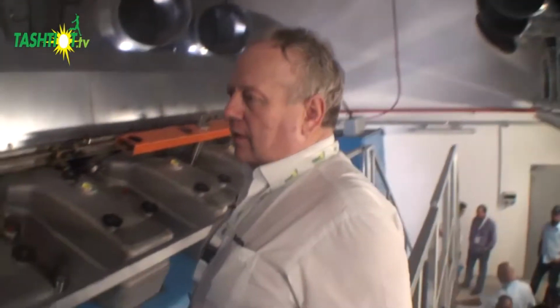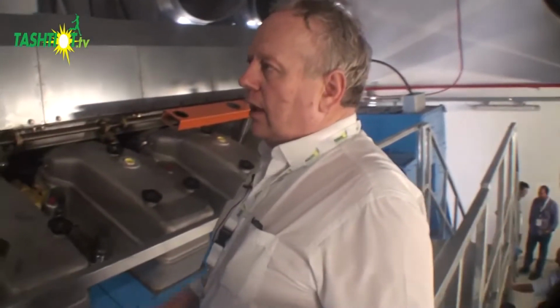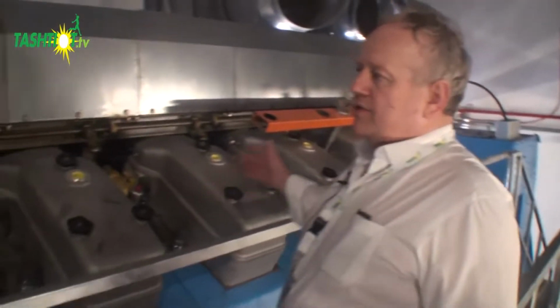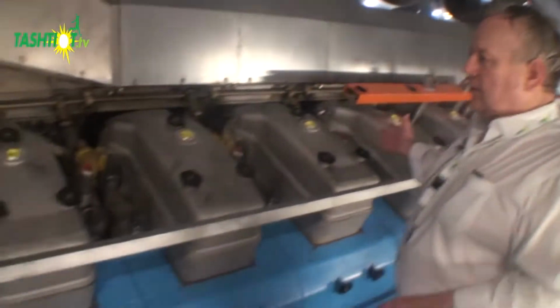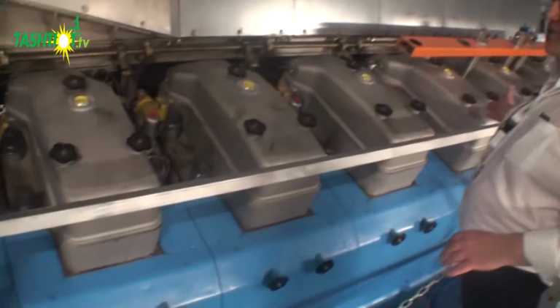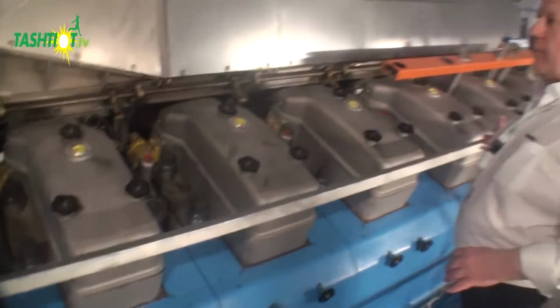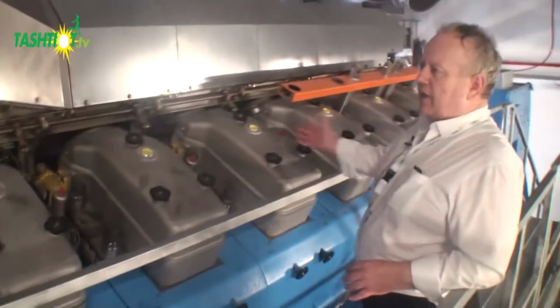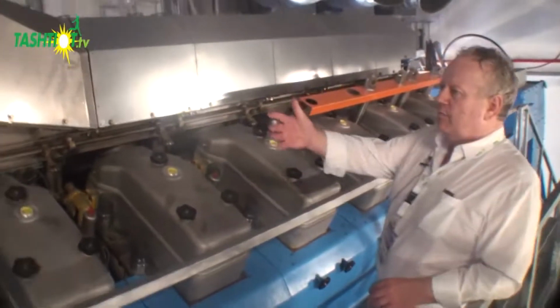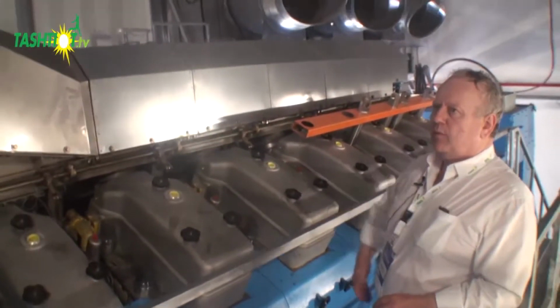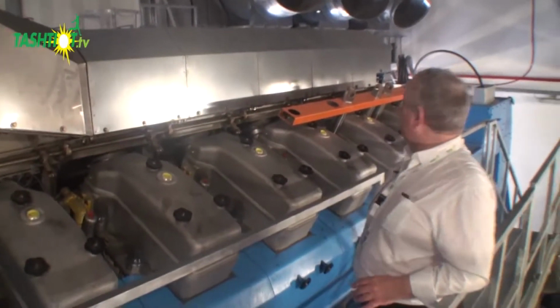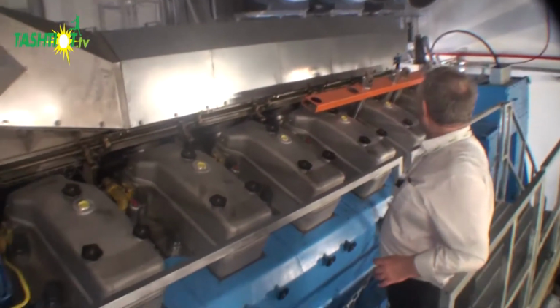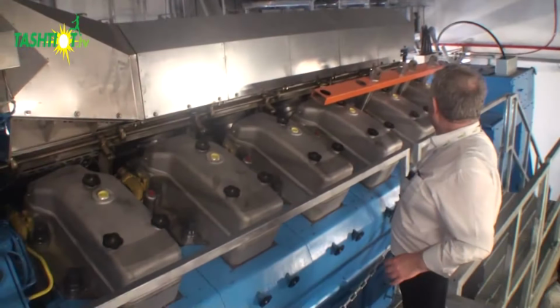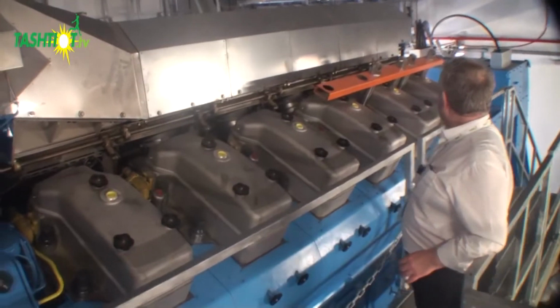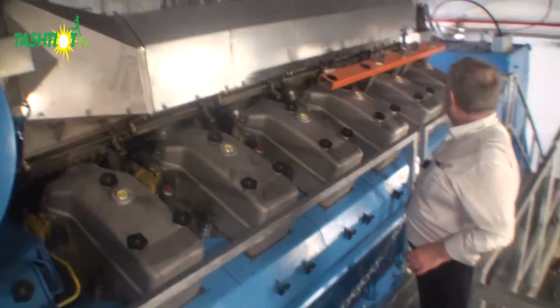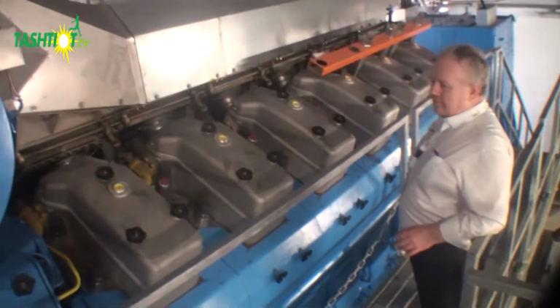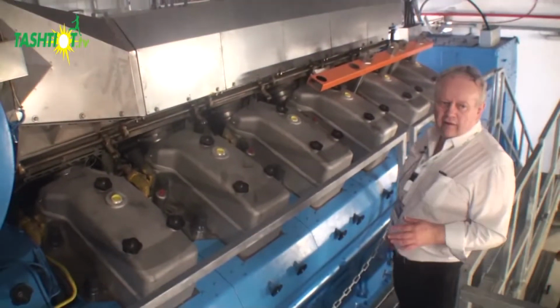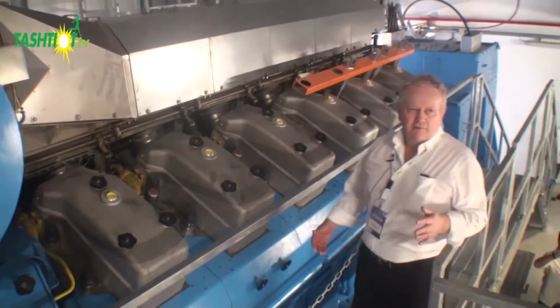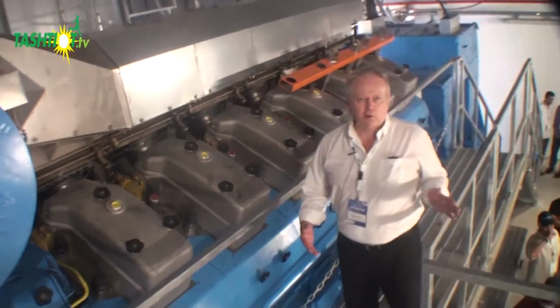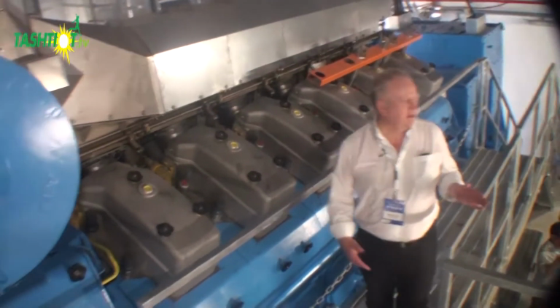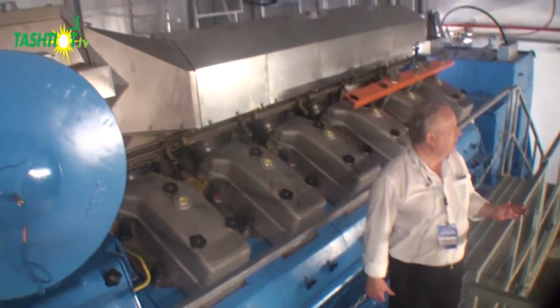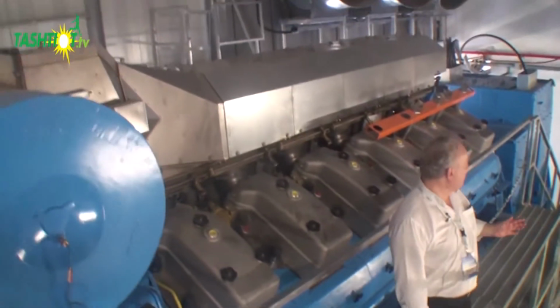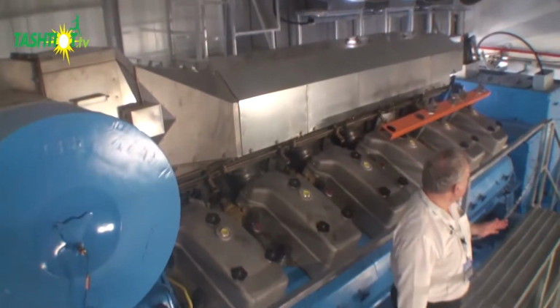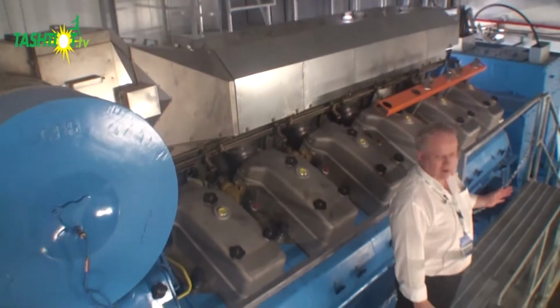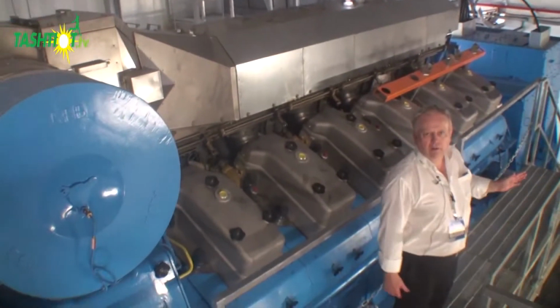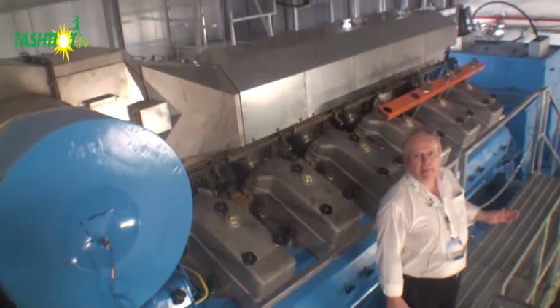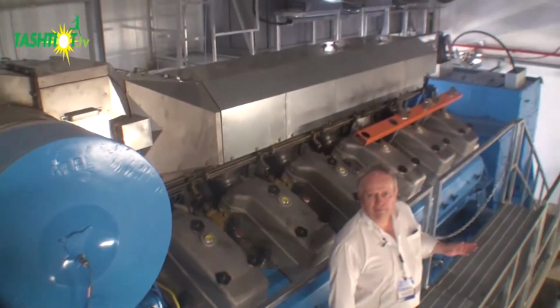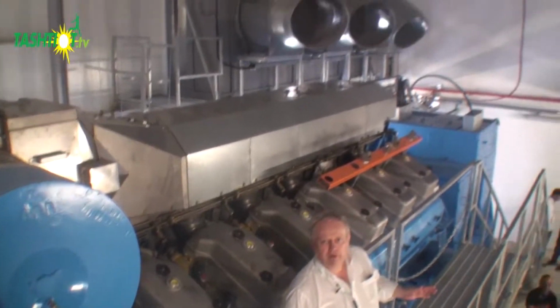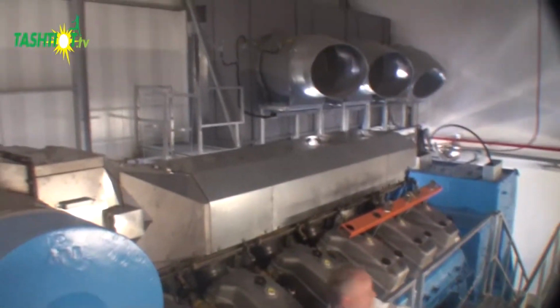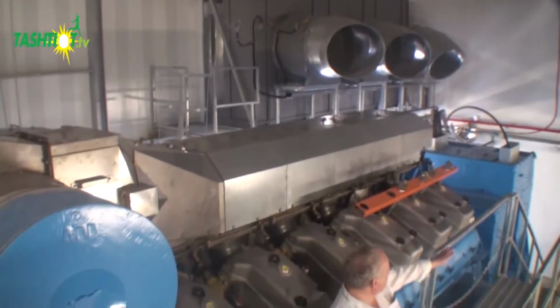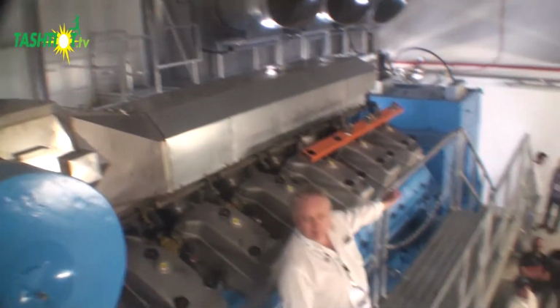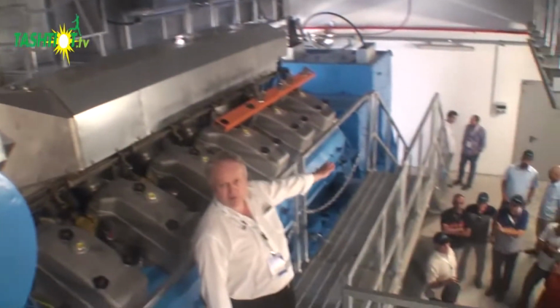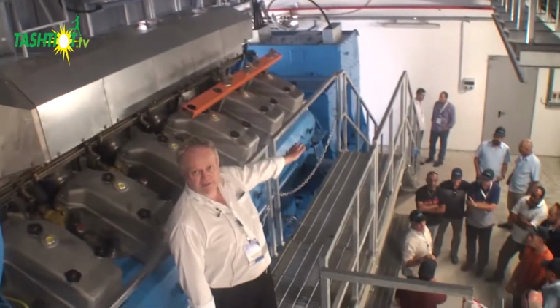Here we see the other cylinder bank of the engine with the turbocharger, which gives you a good idea of the installation. If you come to the end, we'll show the alternator.